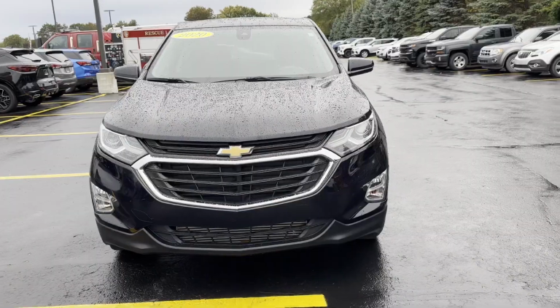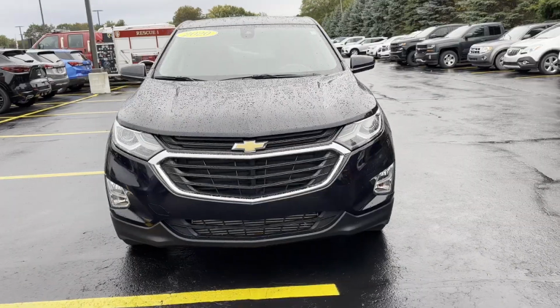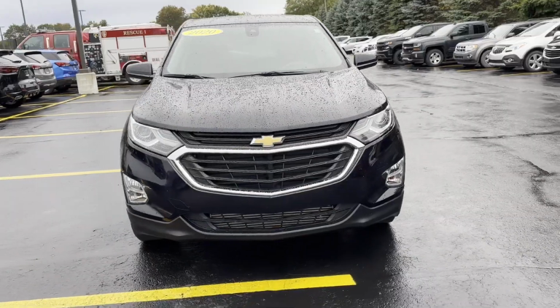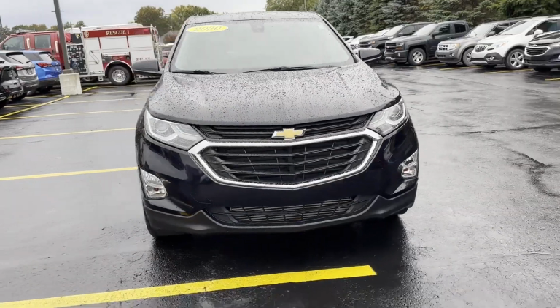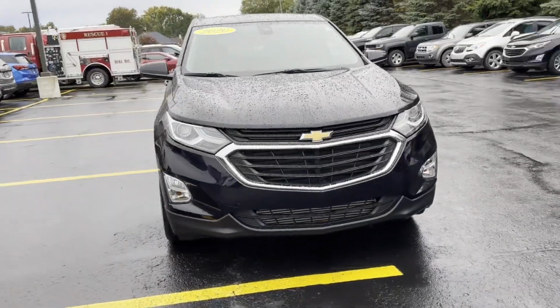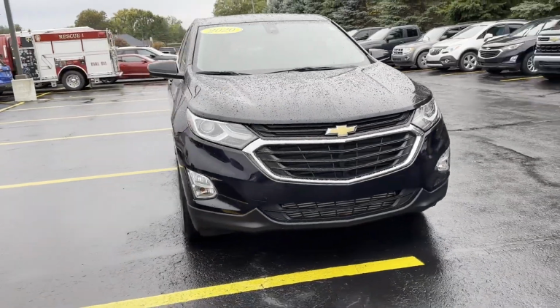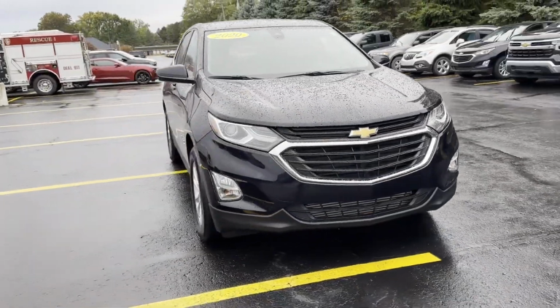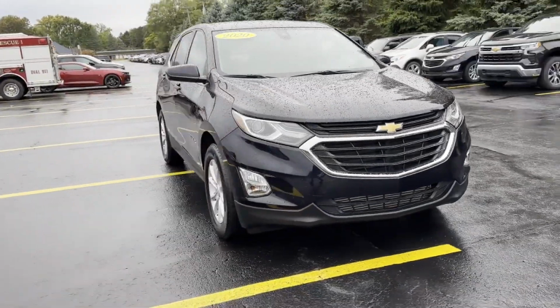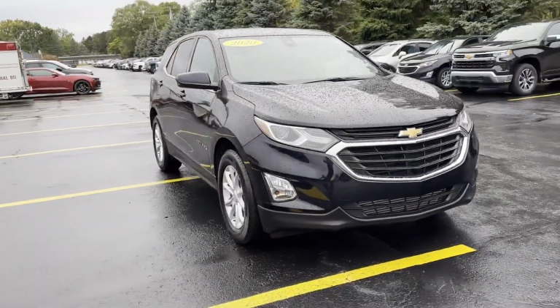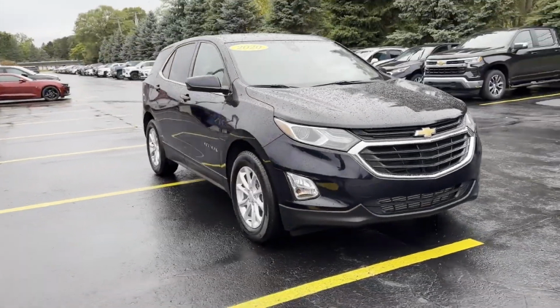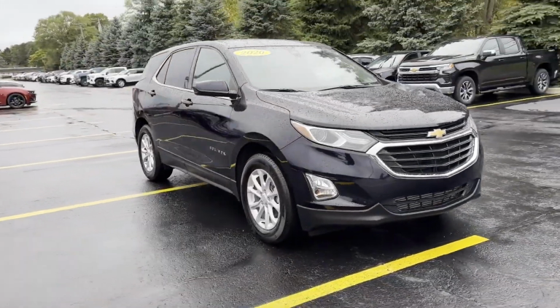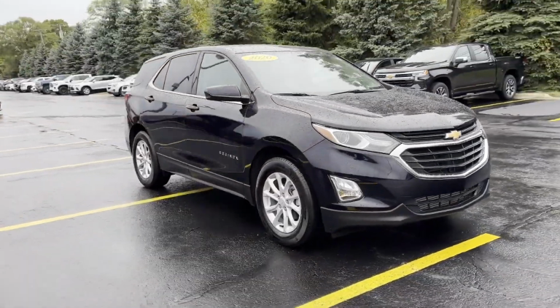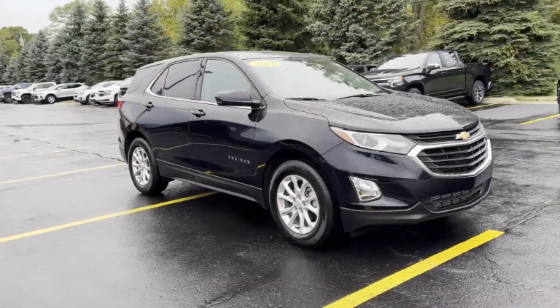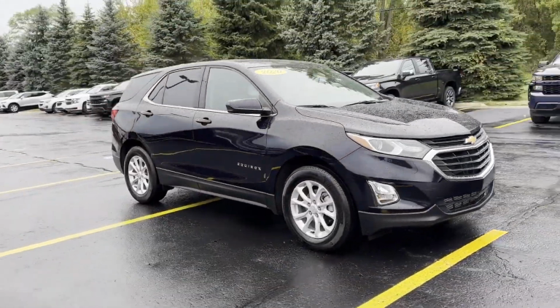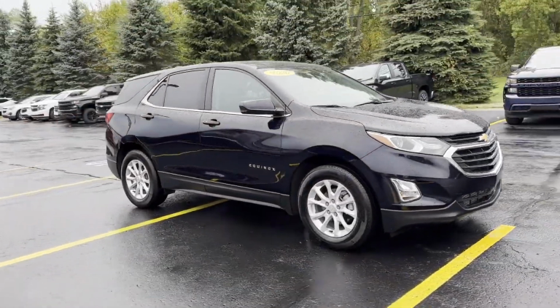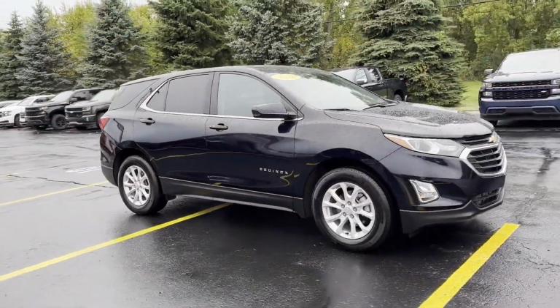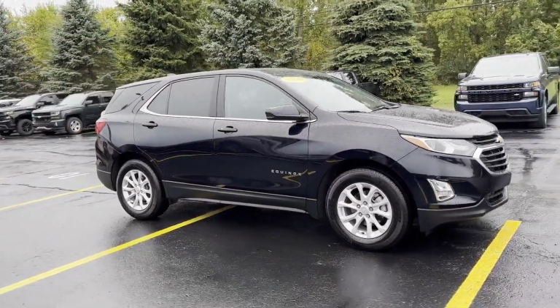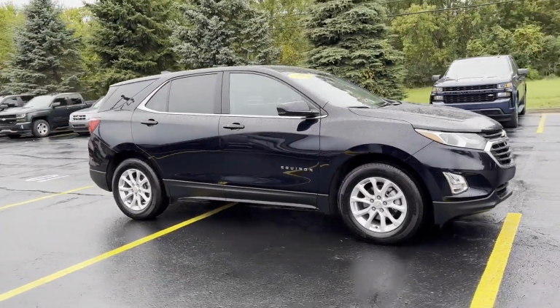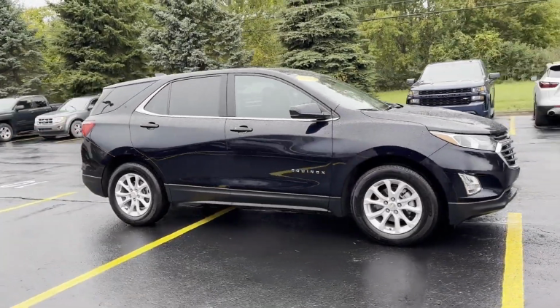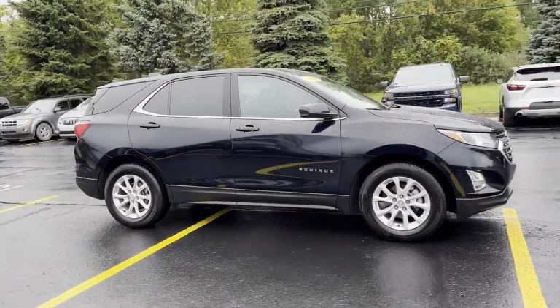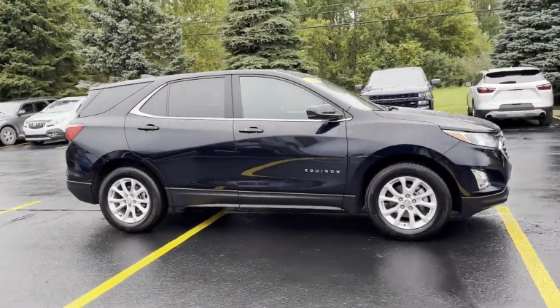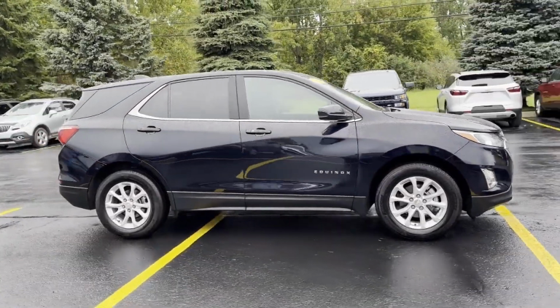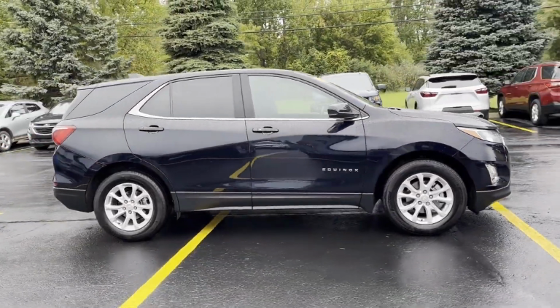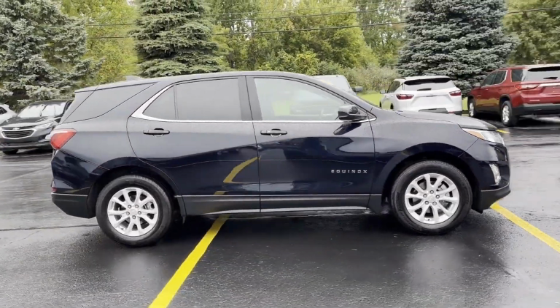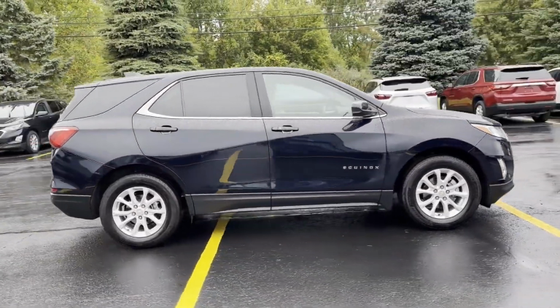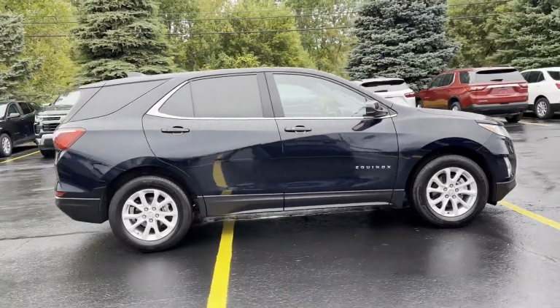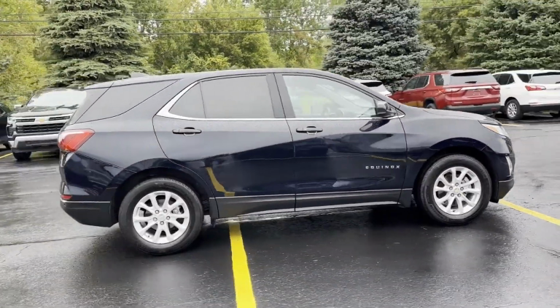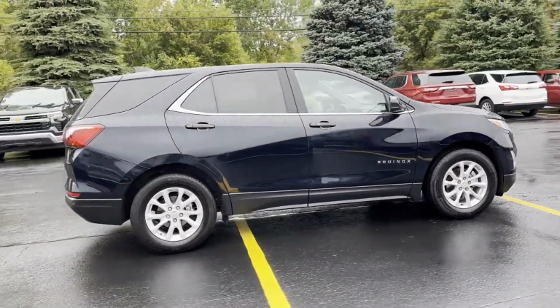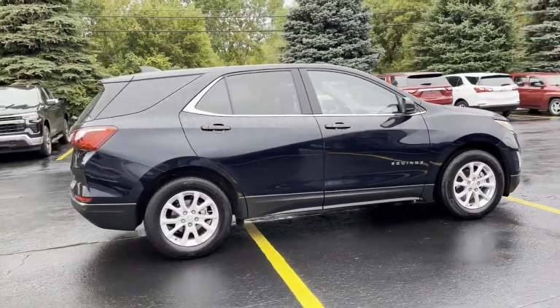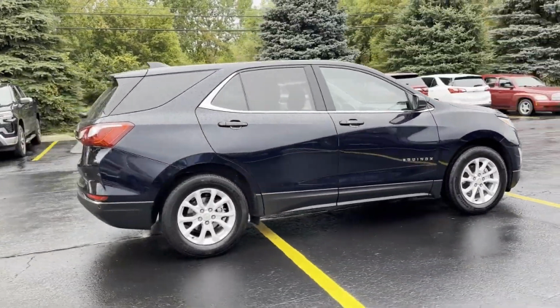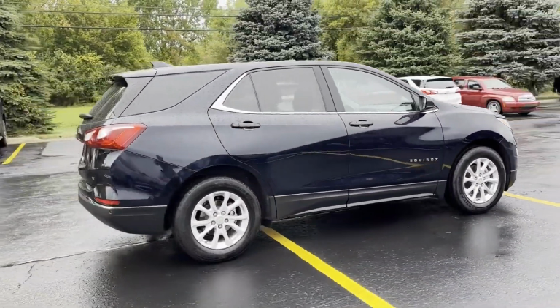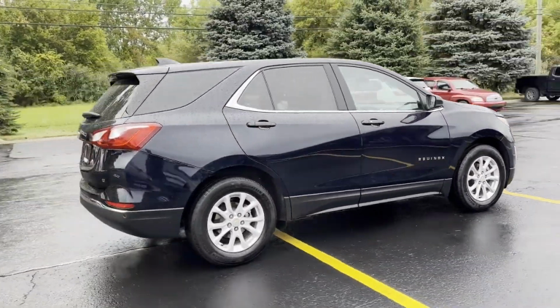2020 Chevrolet Equinox with less than 29,000 miles on the odometer. This SUV offers space as well as power and performance.